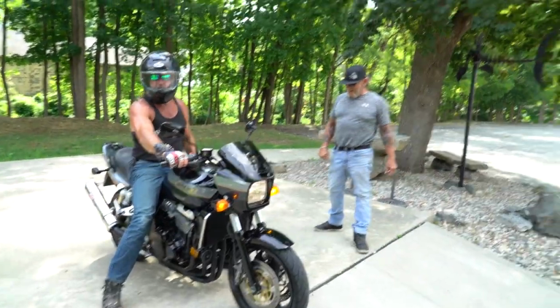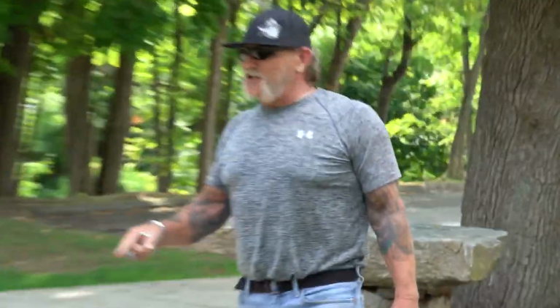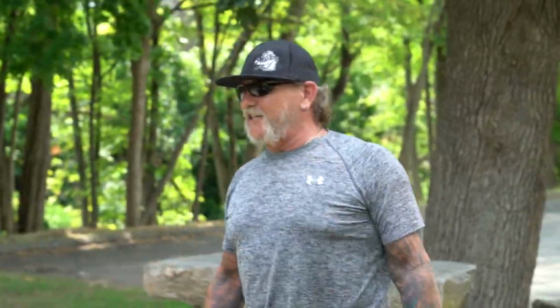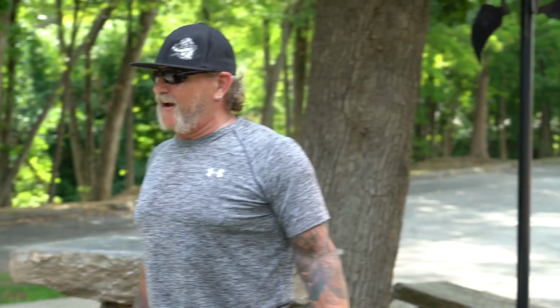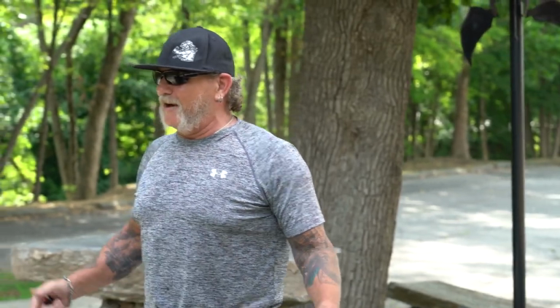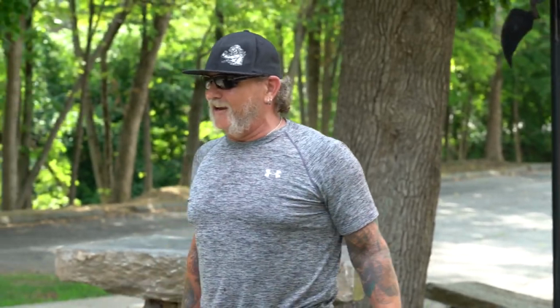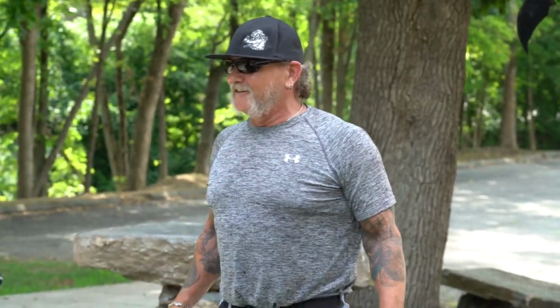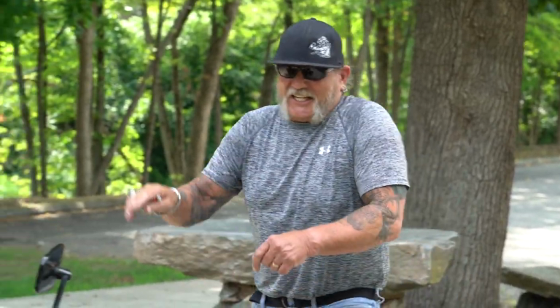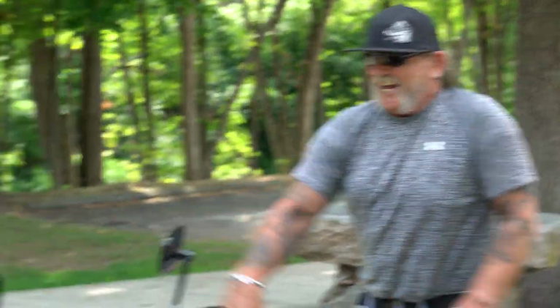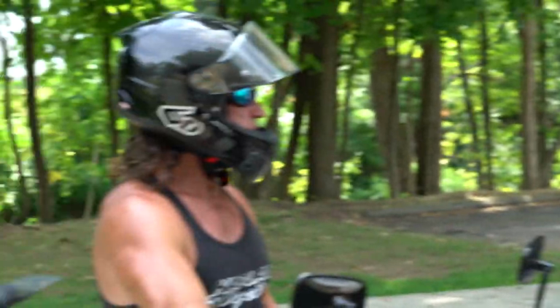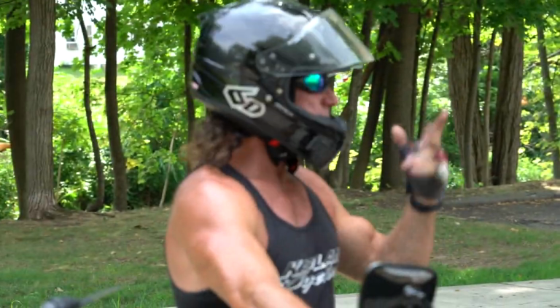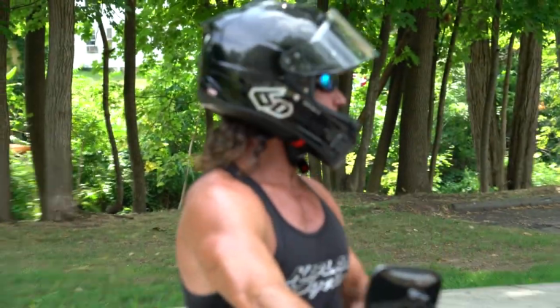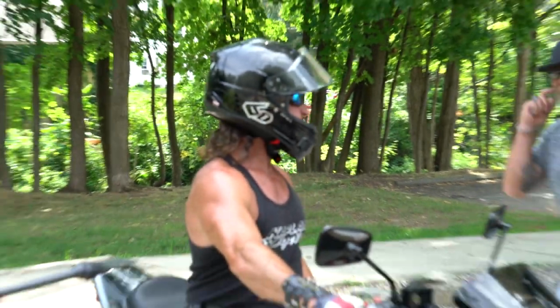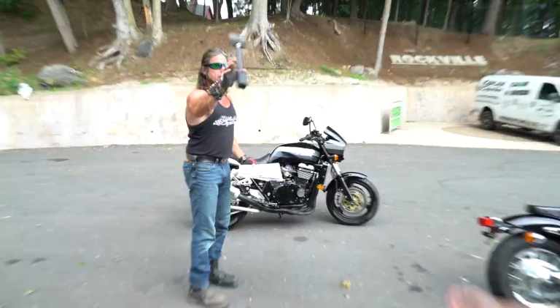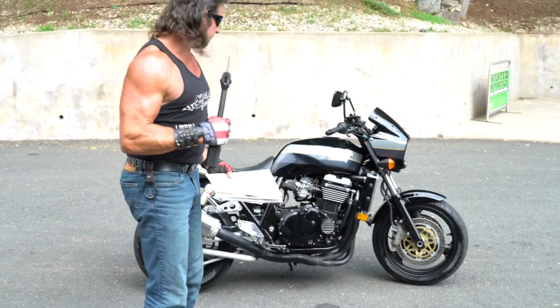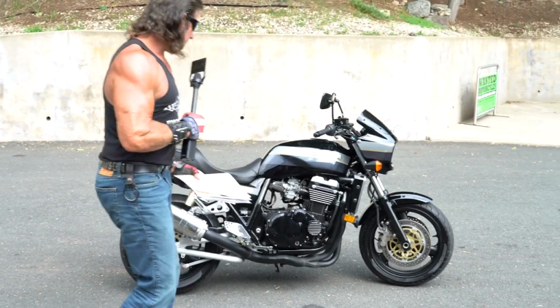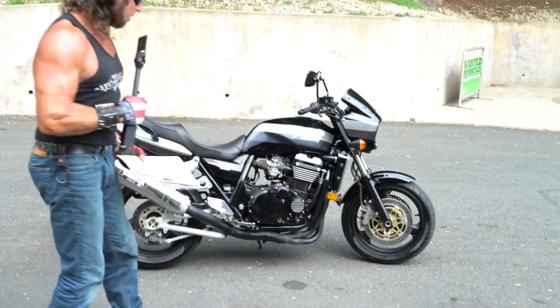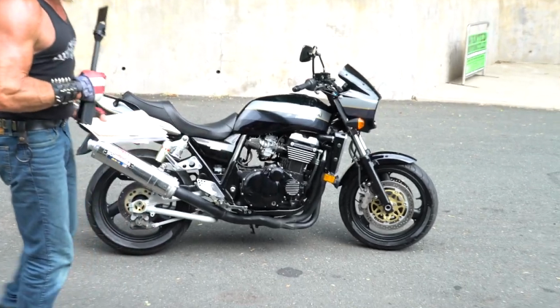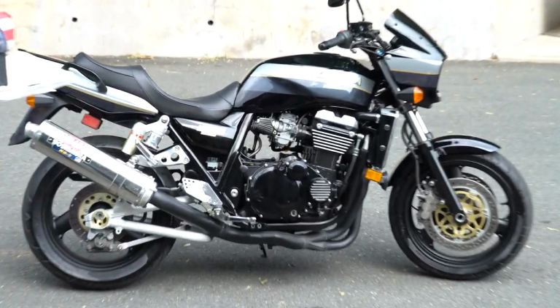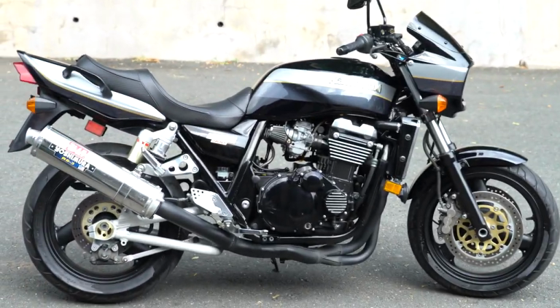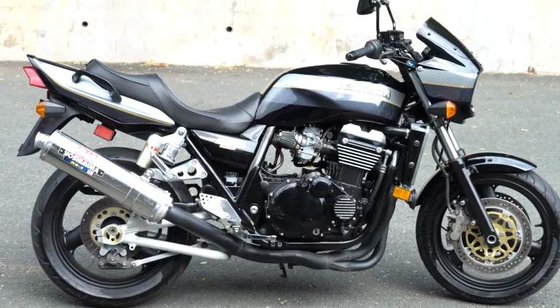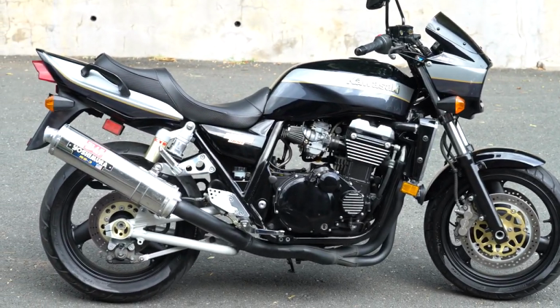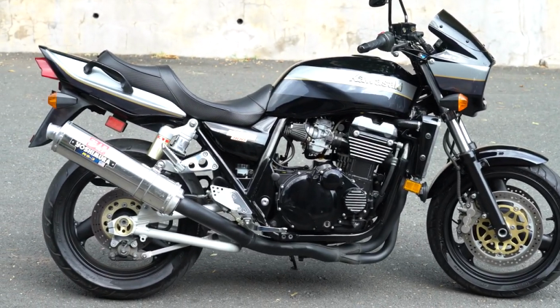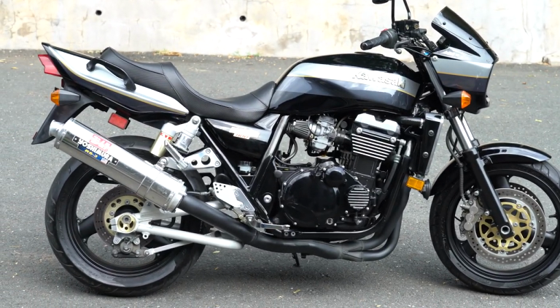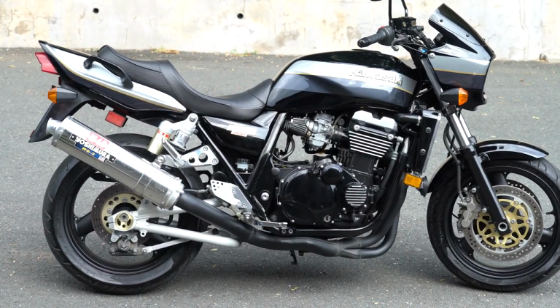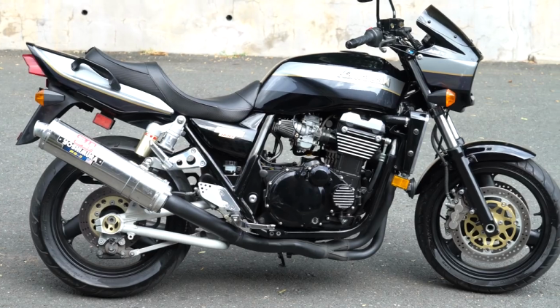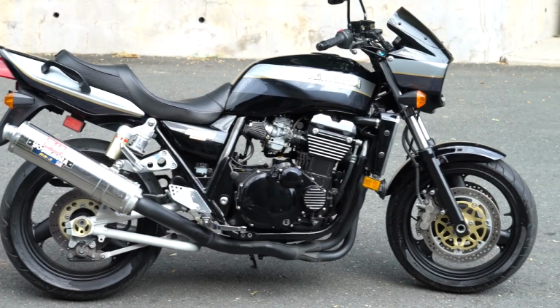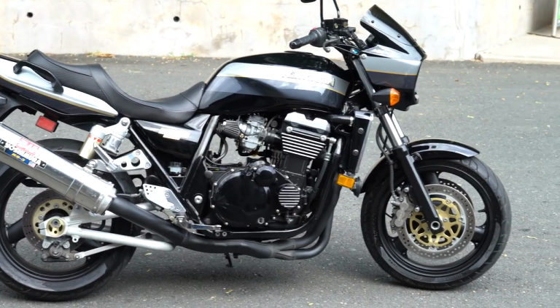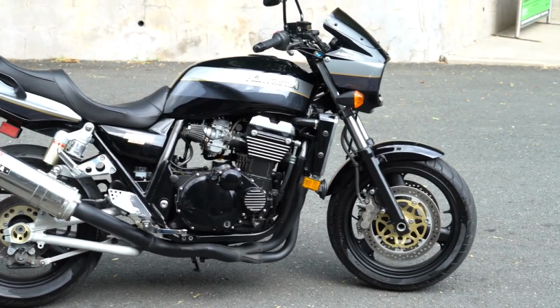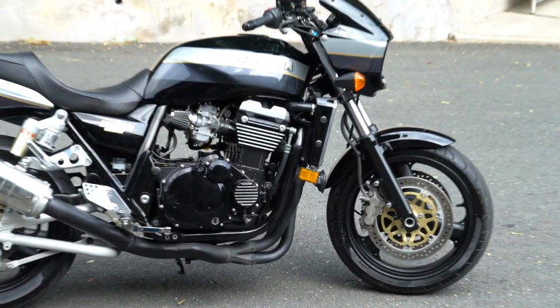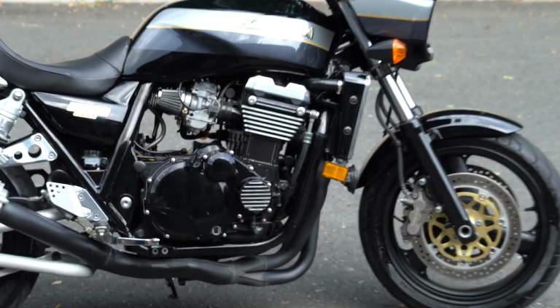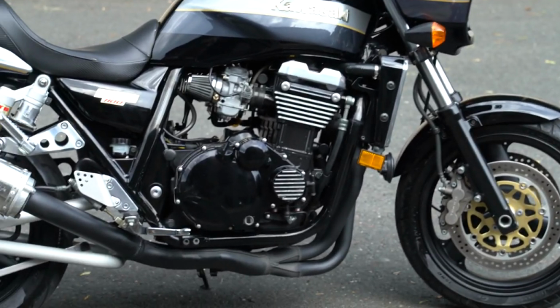I heard you had this here and I came down to ride it. Ladies and gentlemen, feast your eyes on one of the sexiest motorcycles ever made. This is the Eddie Lawson replica, Eddie Lawson style superbike.